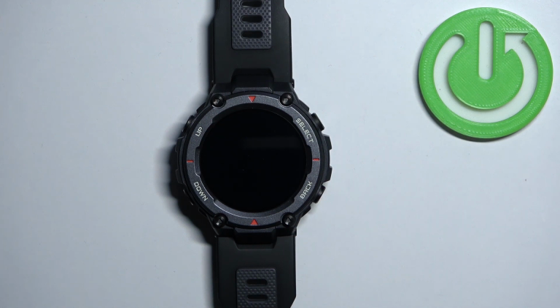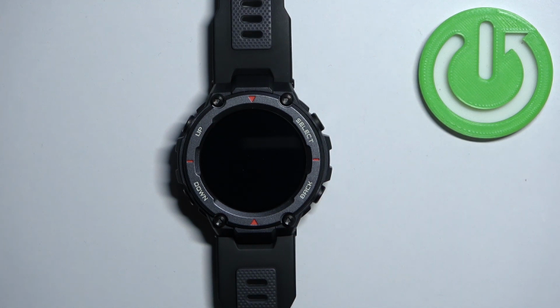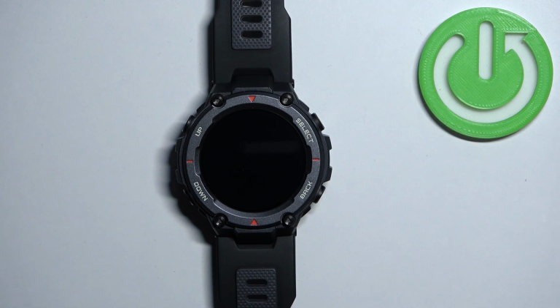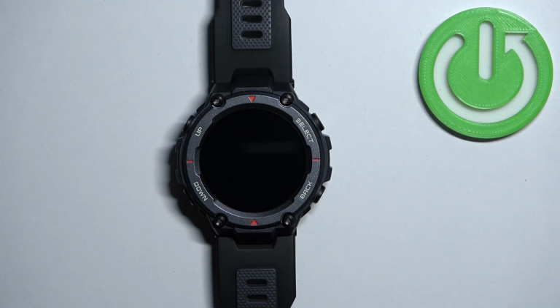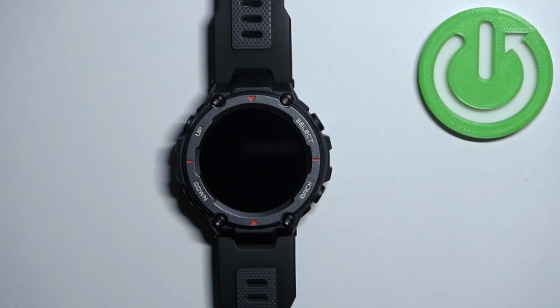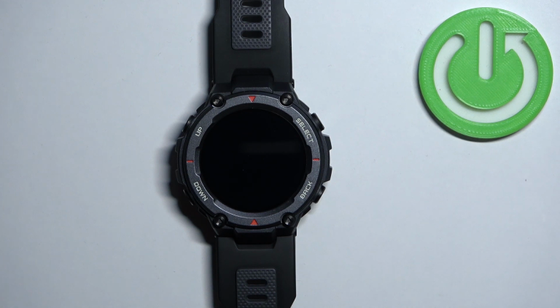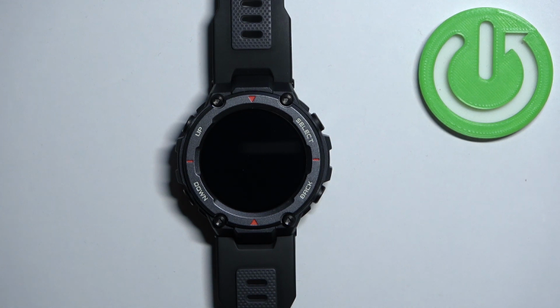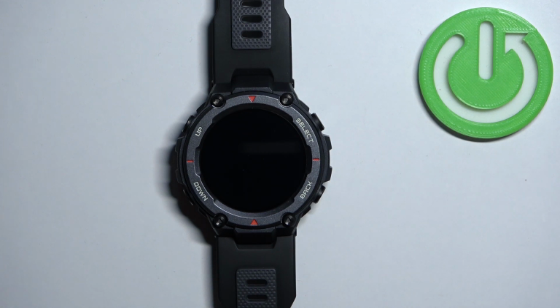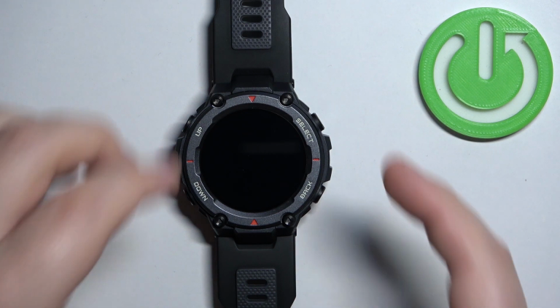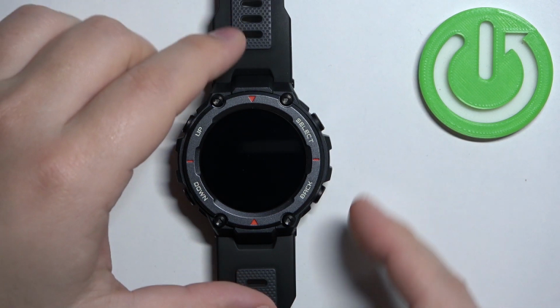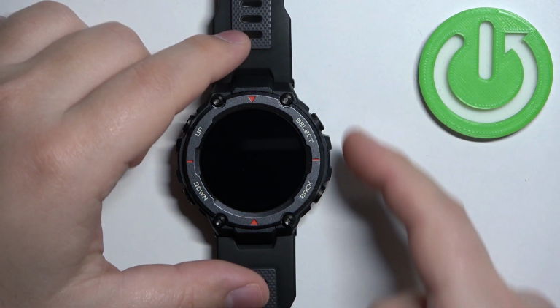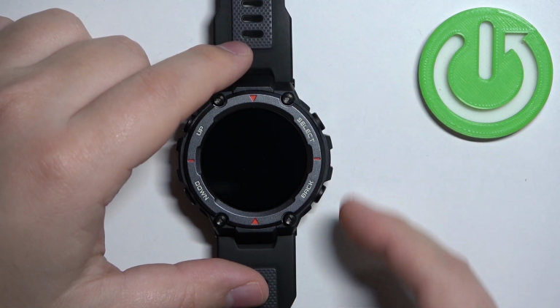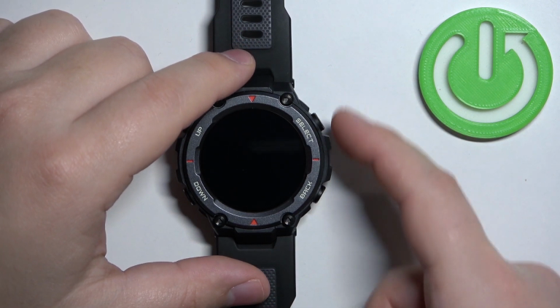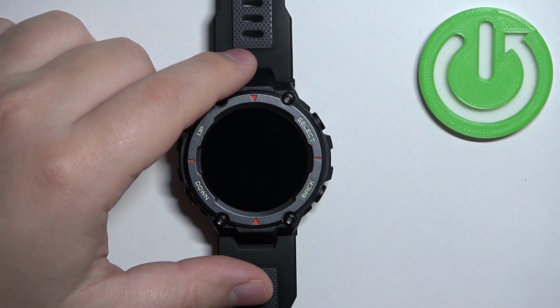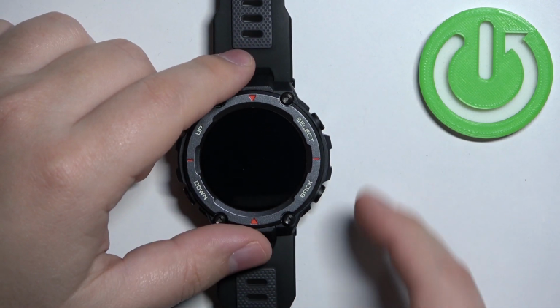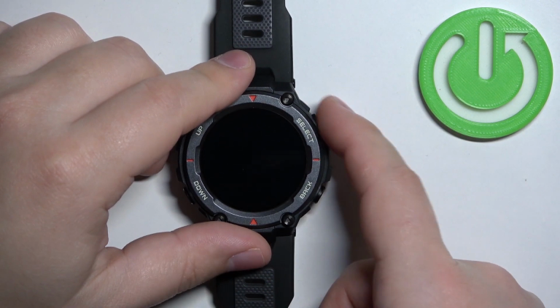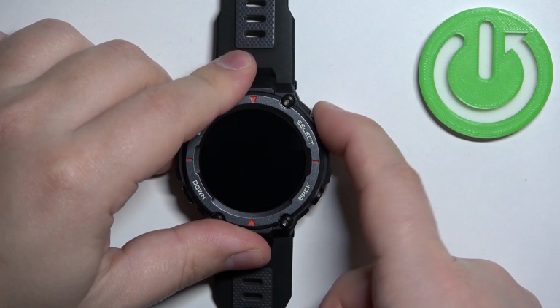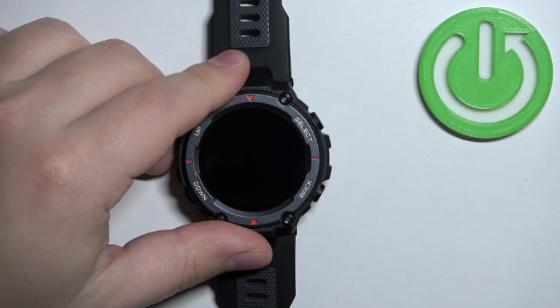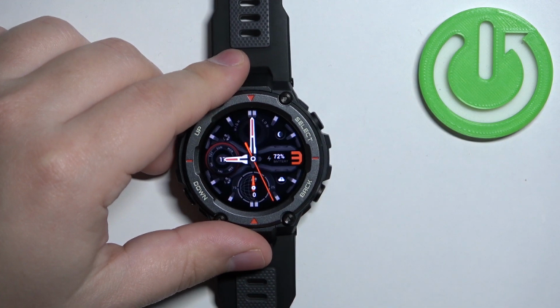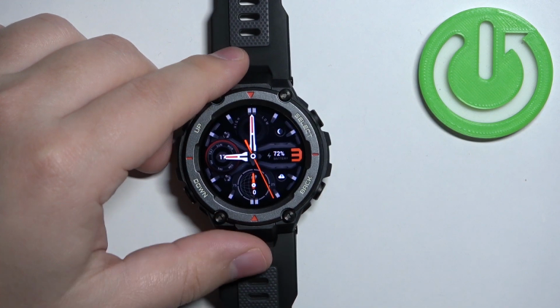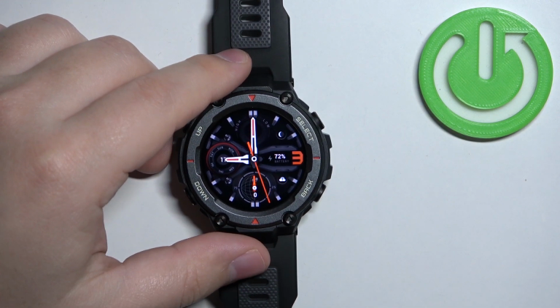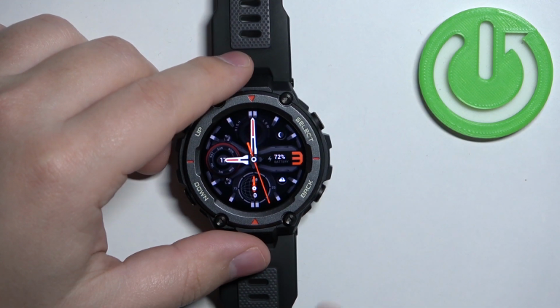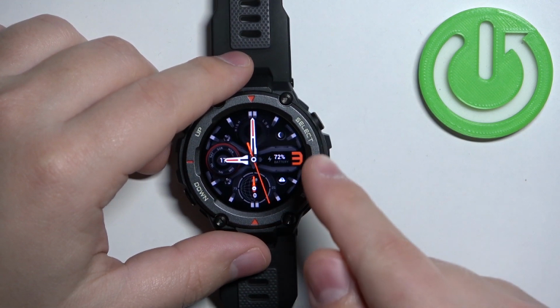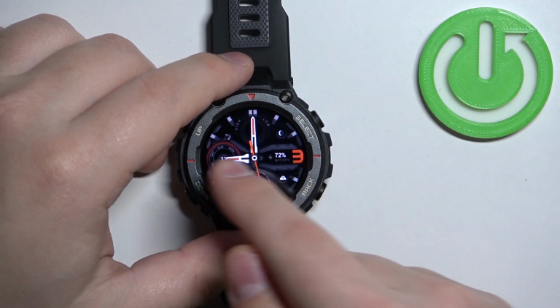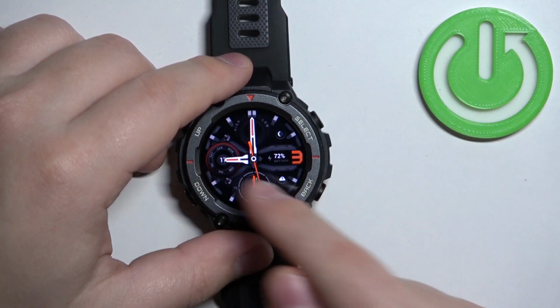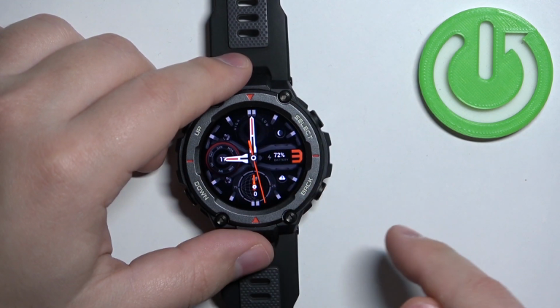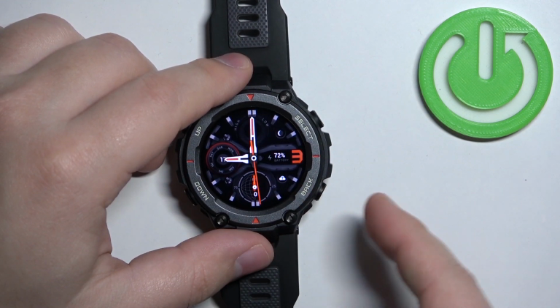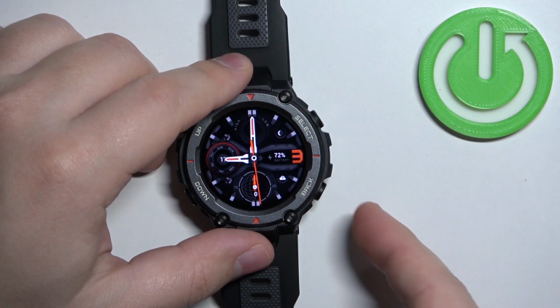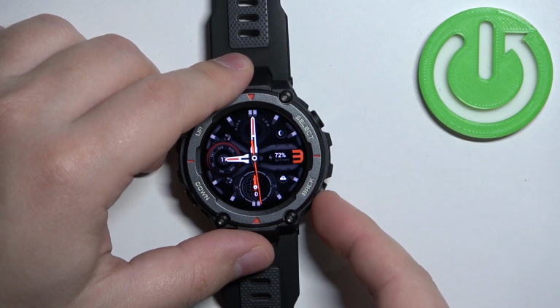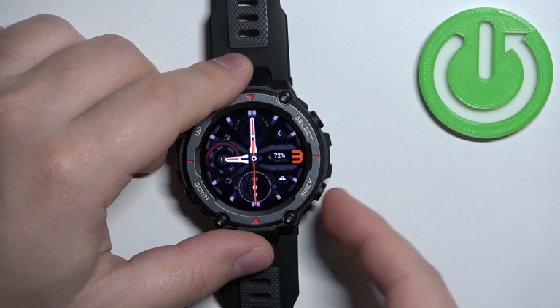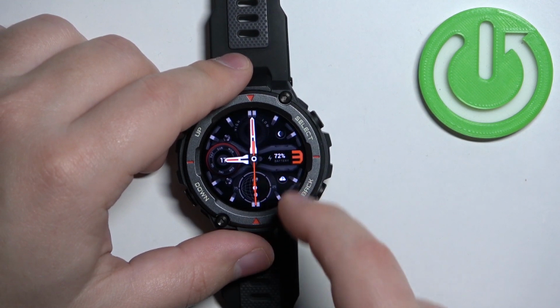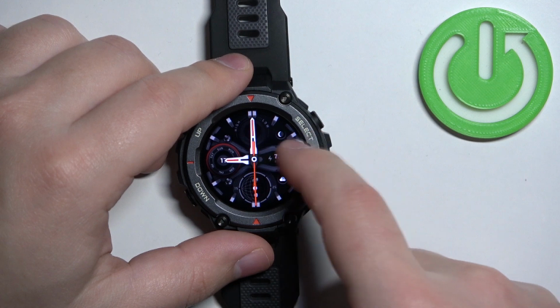Now let's continue with the reset. The first thing we need to do is wake up the screen on our watch, and you can do it by pressing any of the buttons. Once you wake up the screen, you can swipe left or press the back button to open the menu.